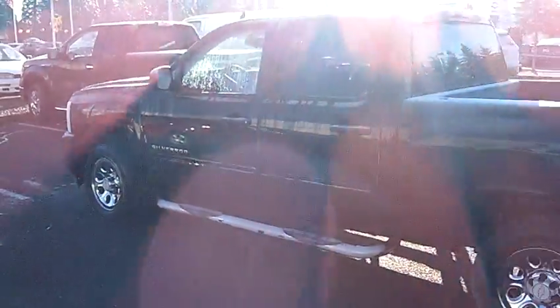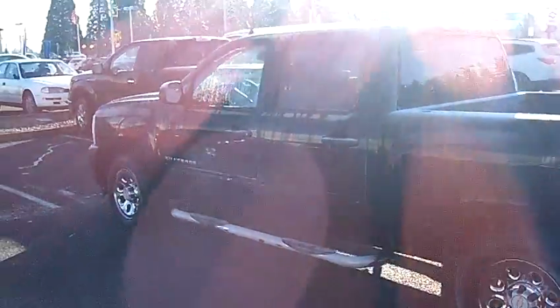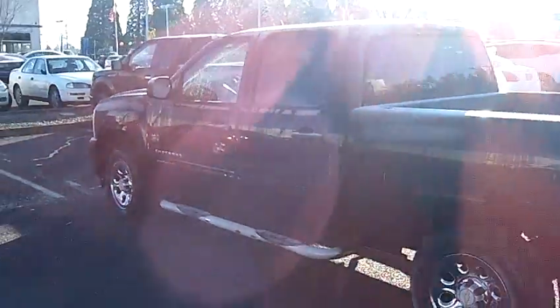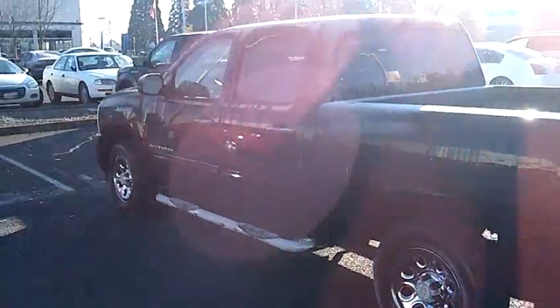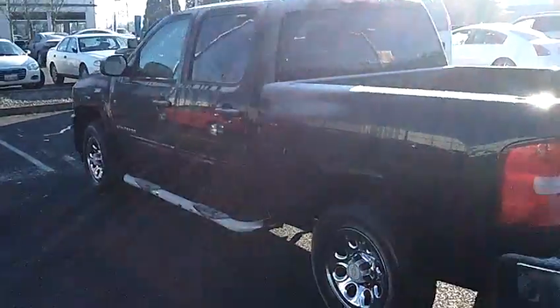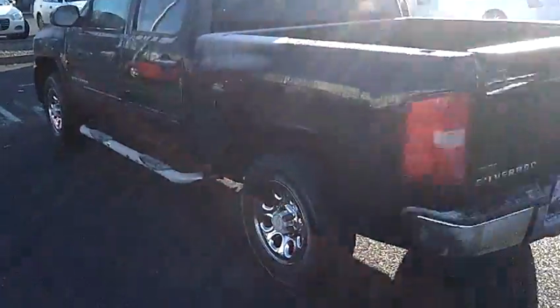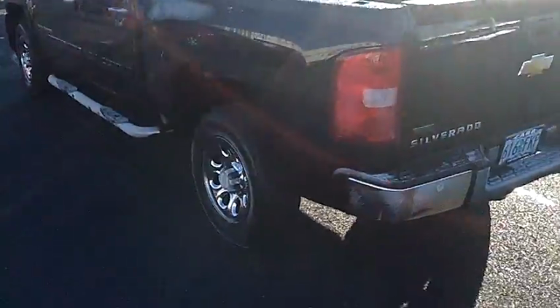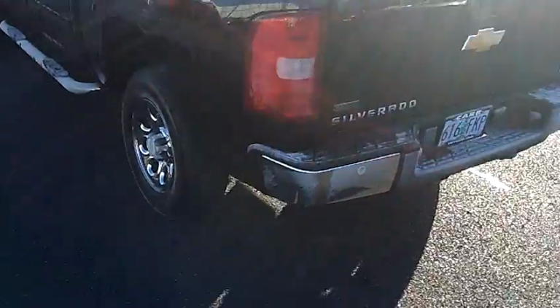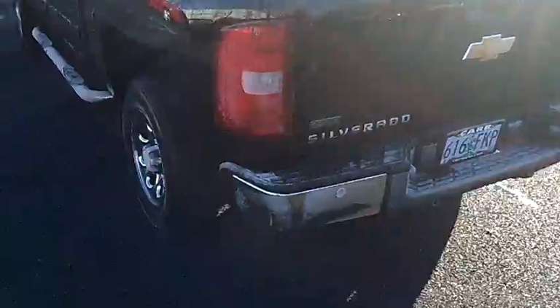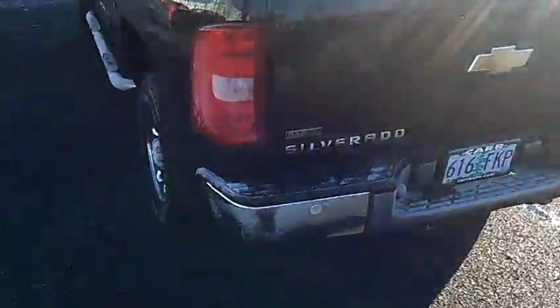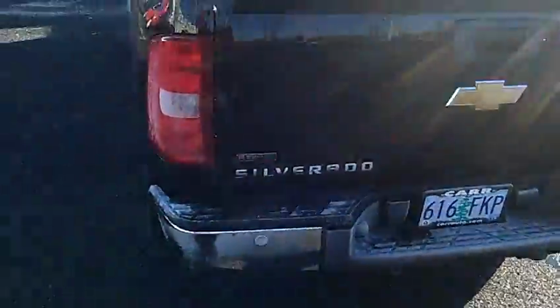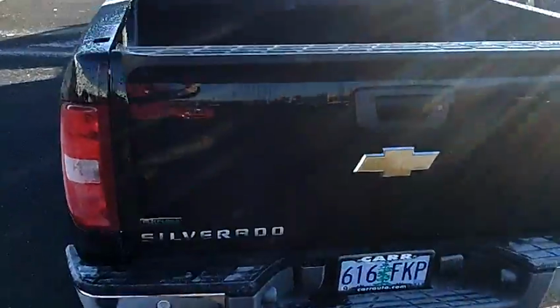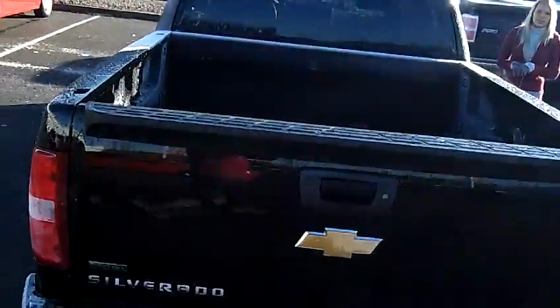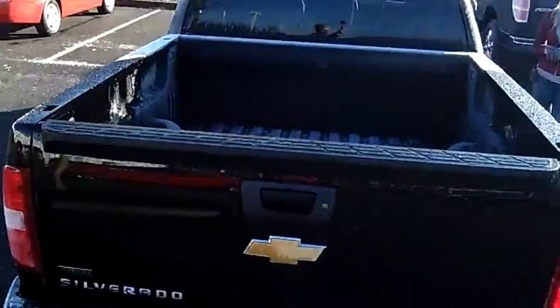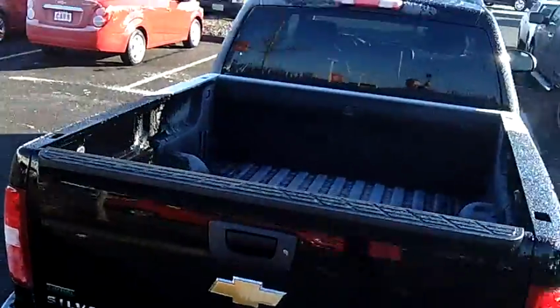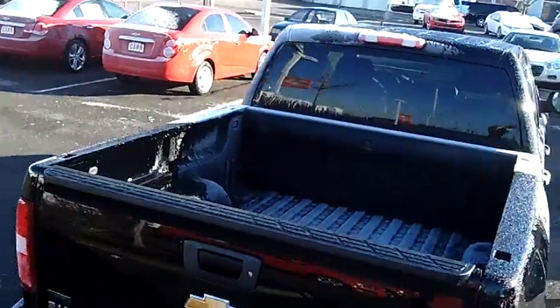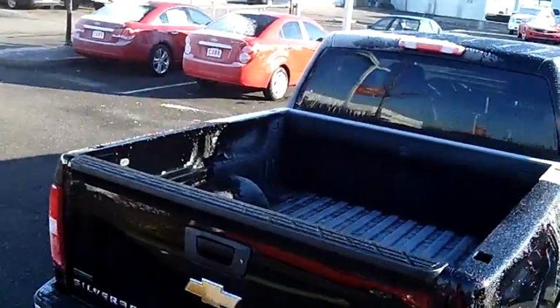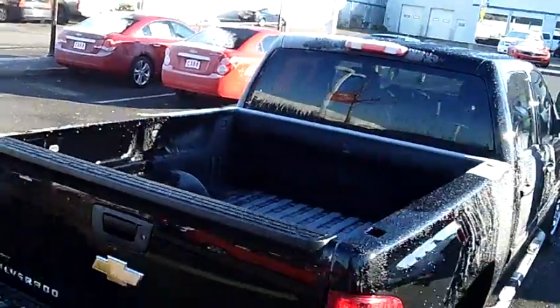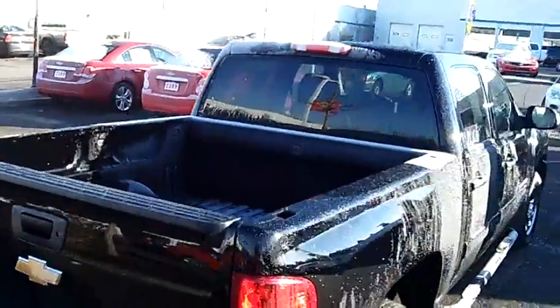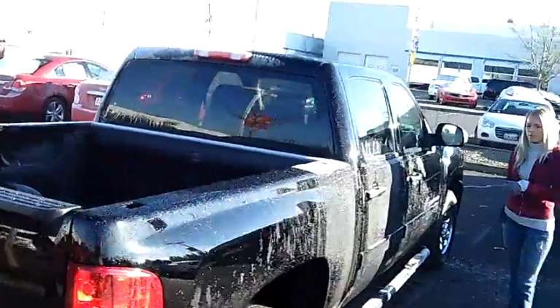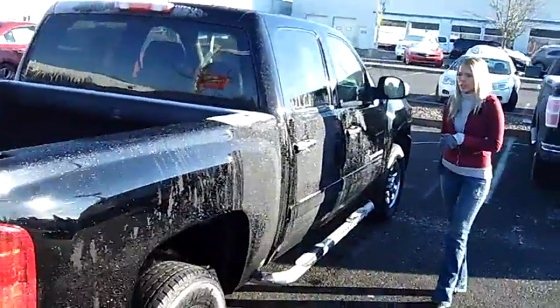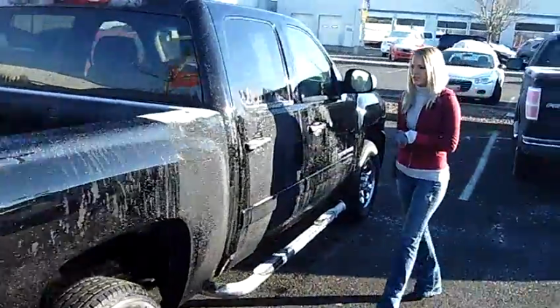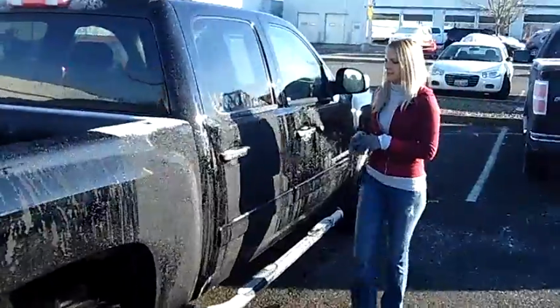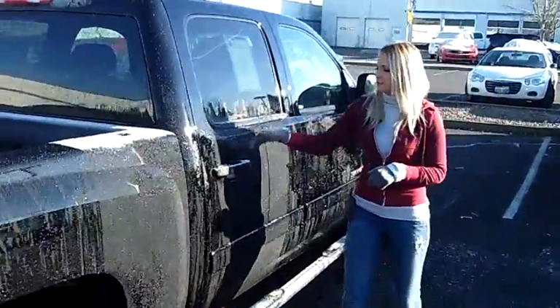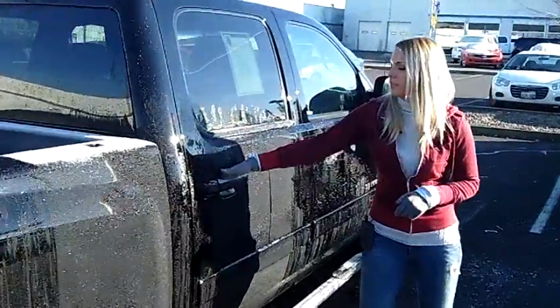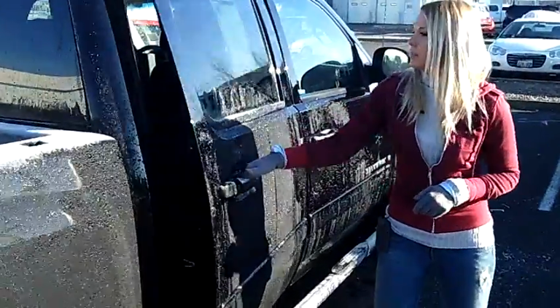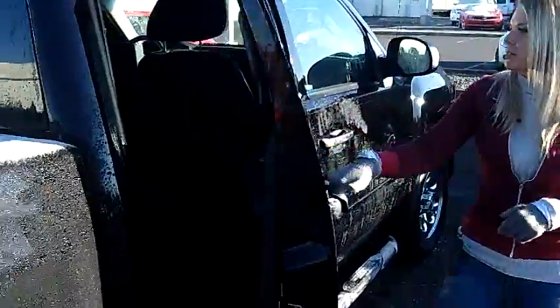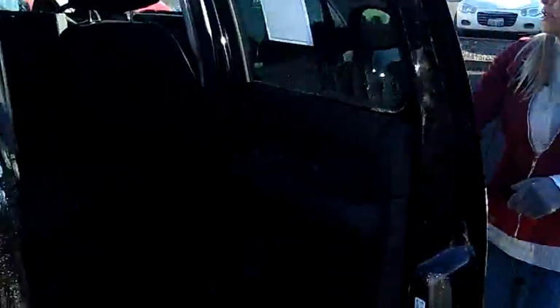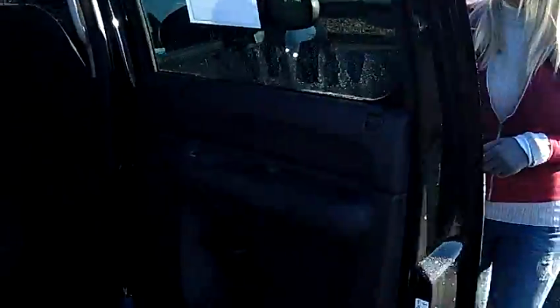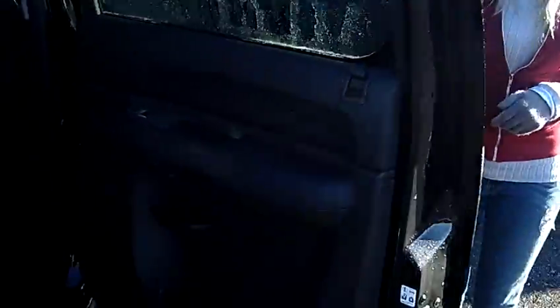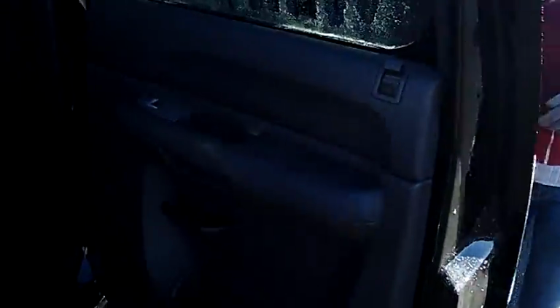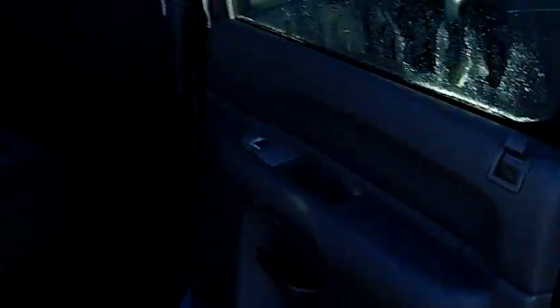This is a V8 4.8 liter automatic 4-speed with overdrive, has the flex fuel package, premium wheels, lots of room in the back.